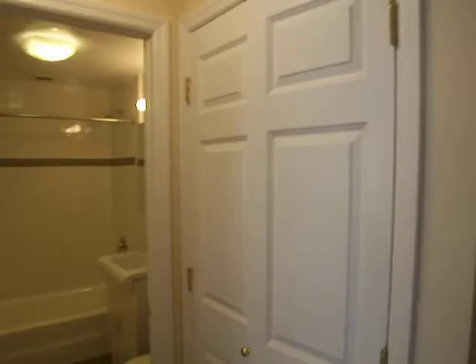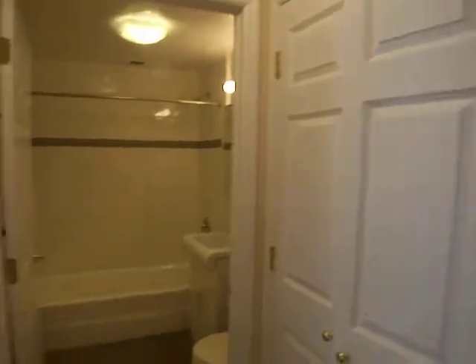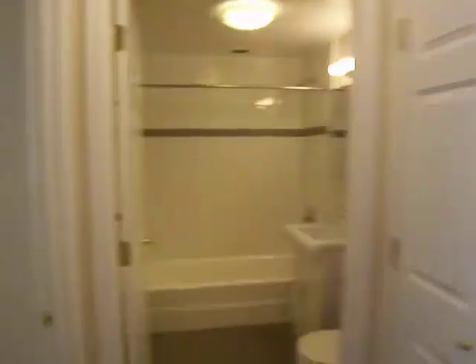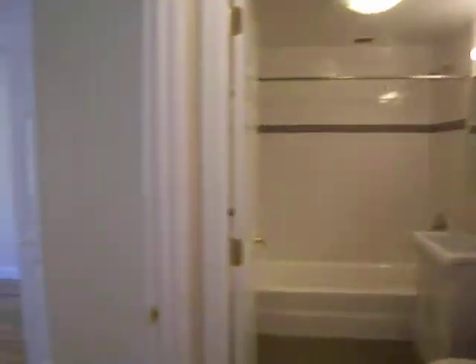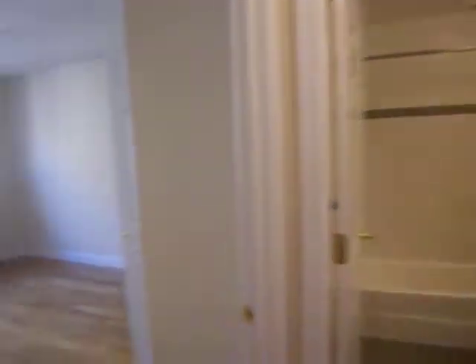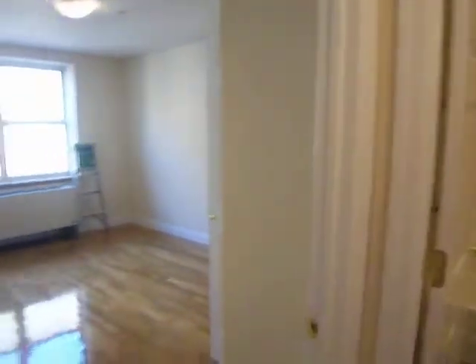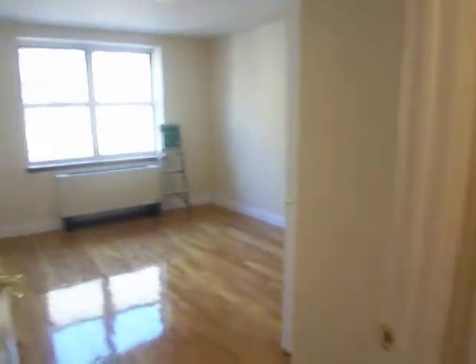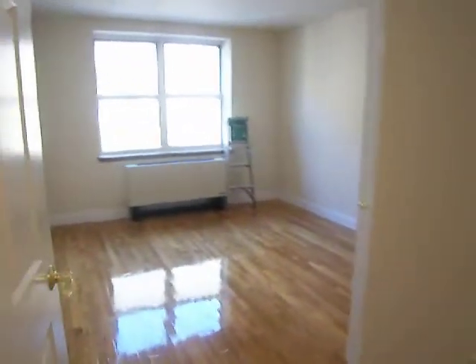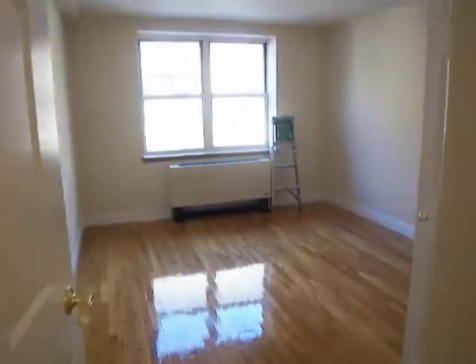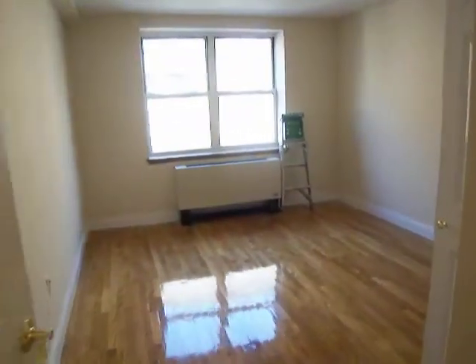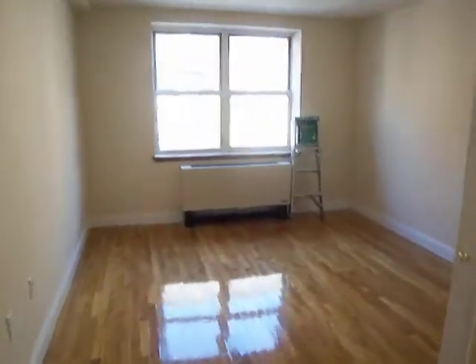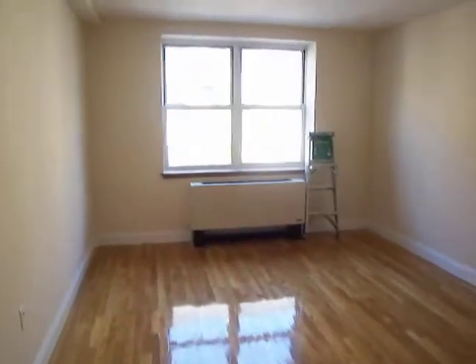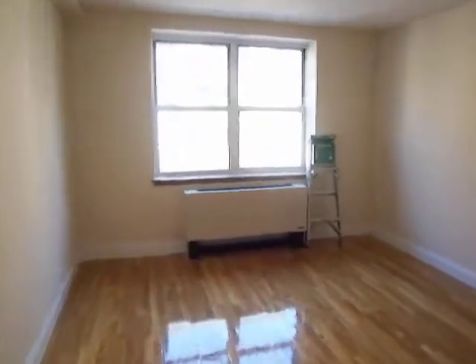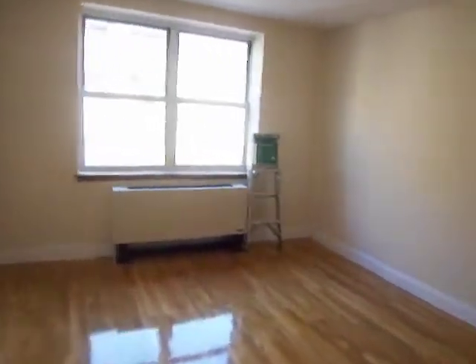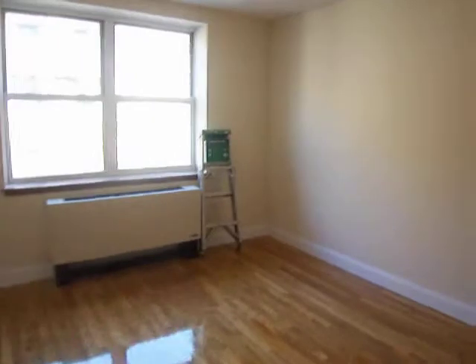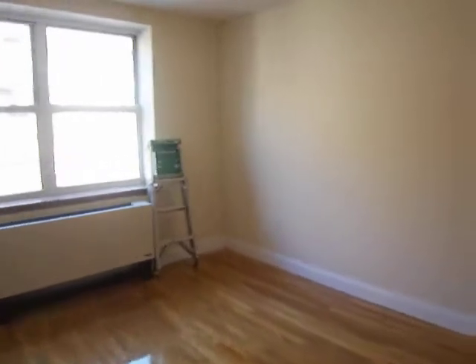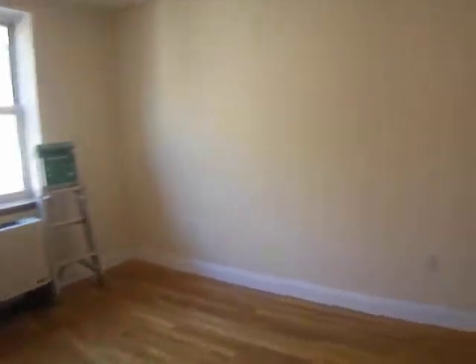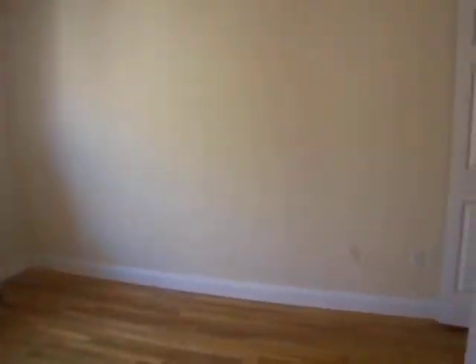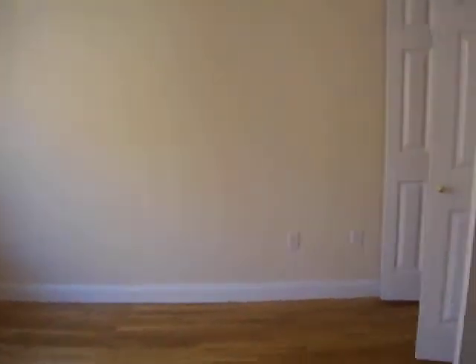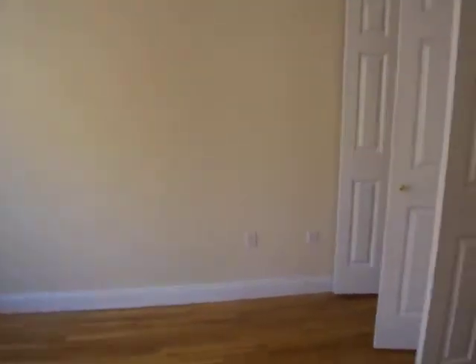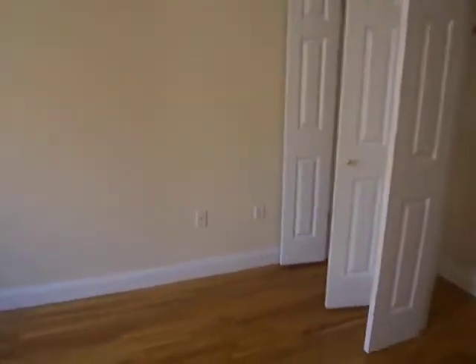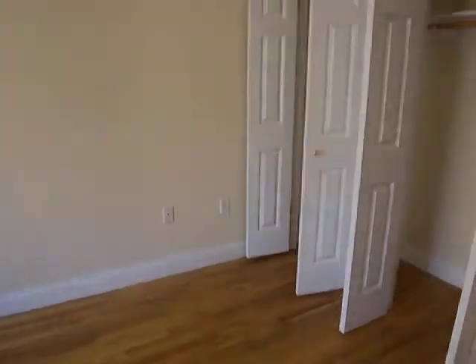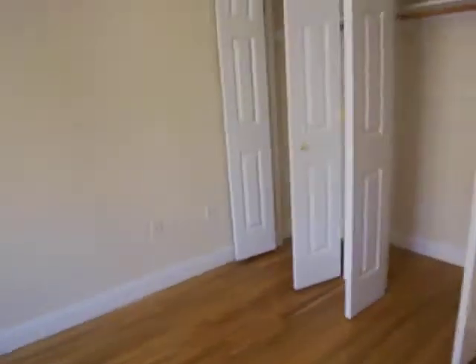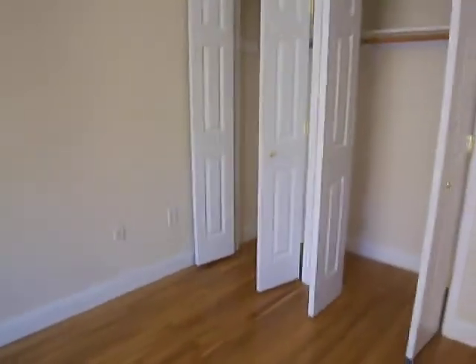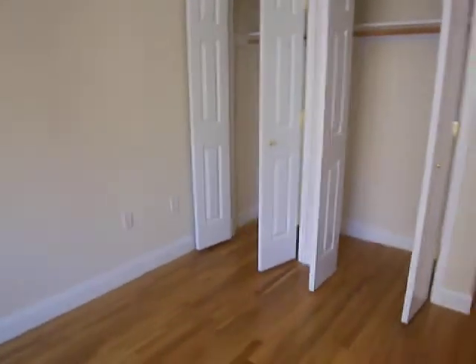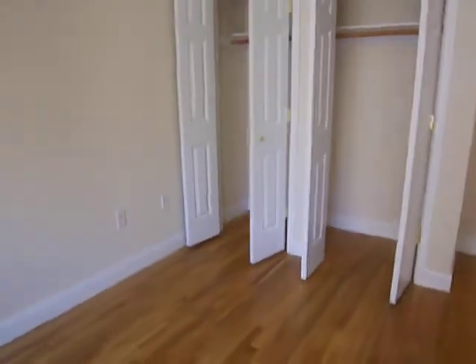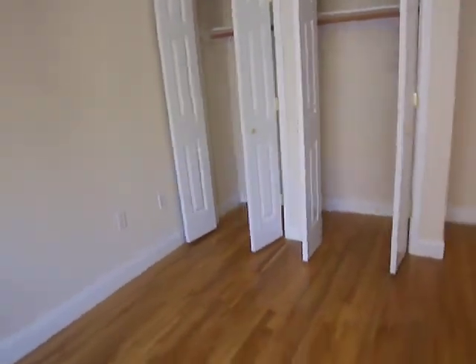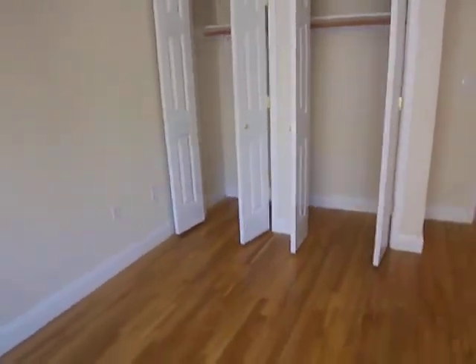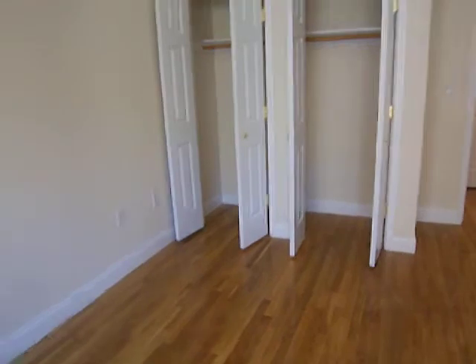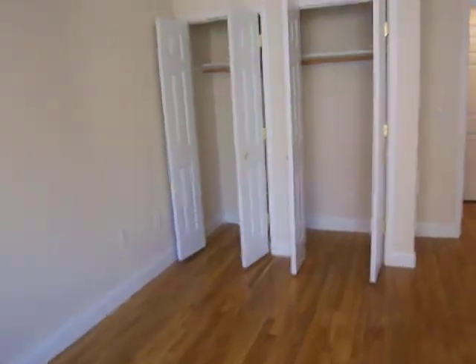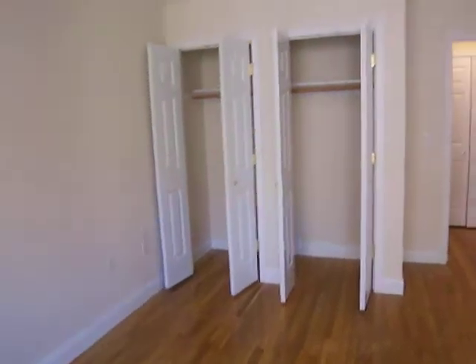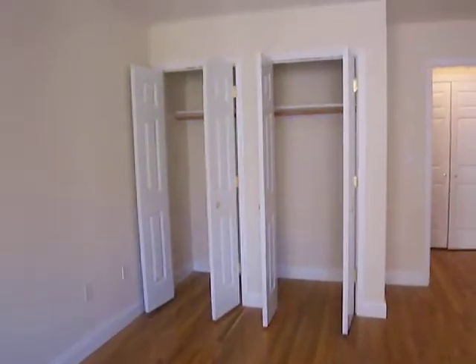There's a nice large bright bedroom with an extra-large closet.